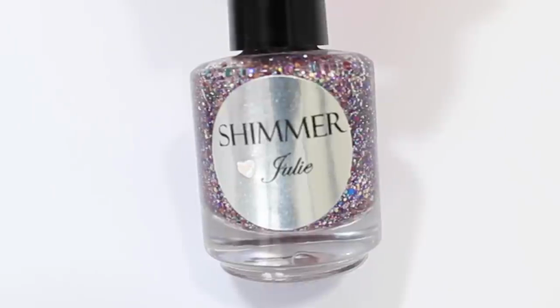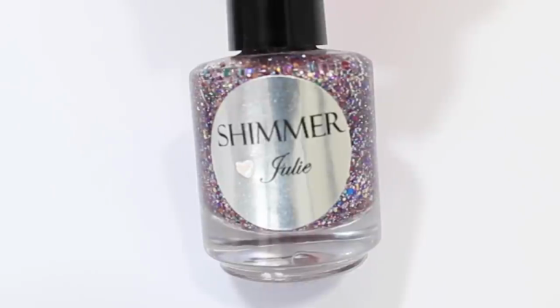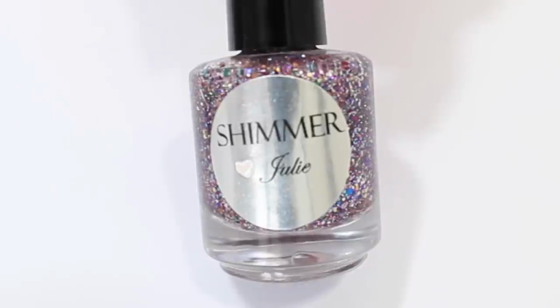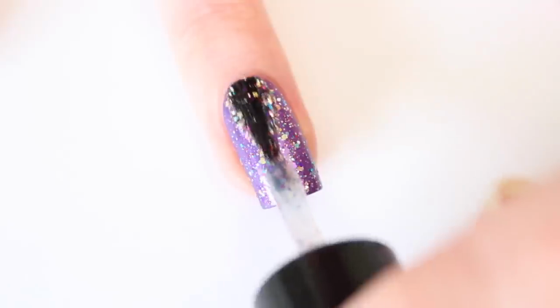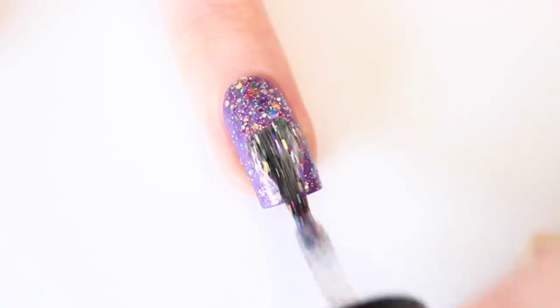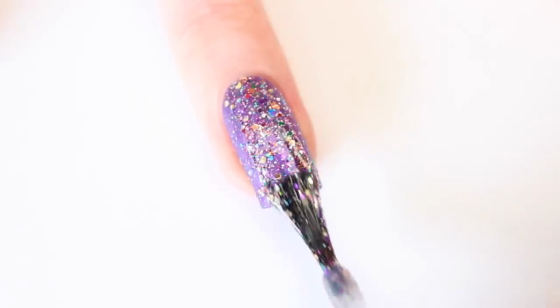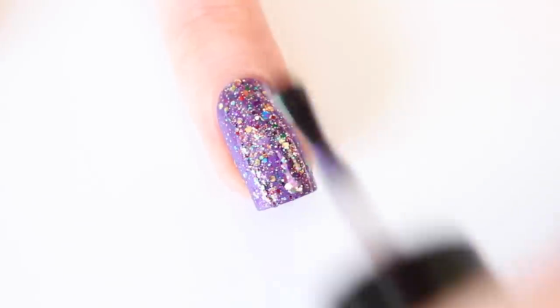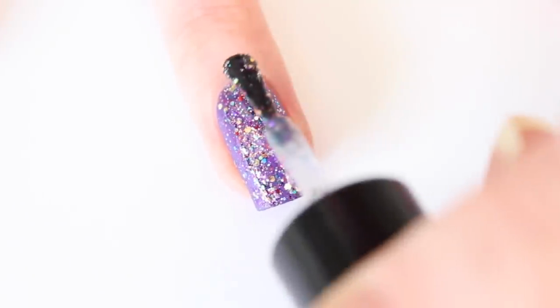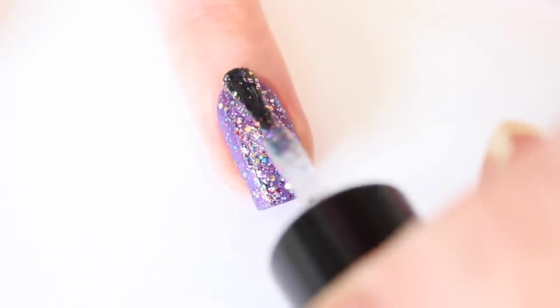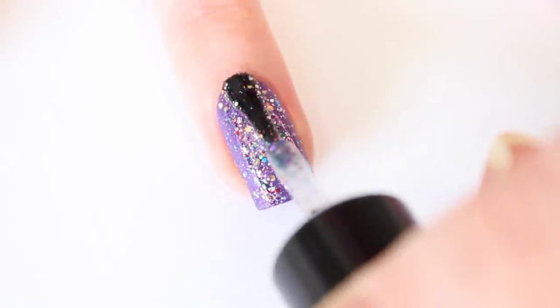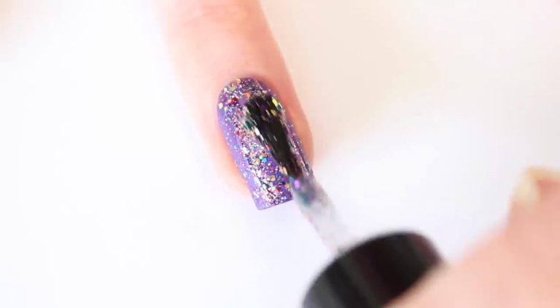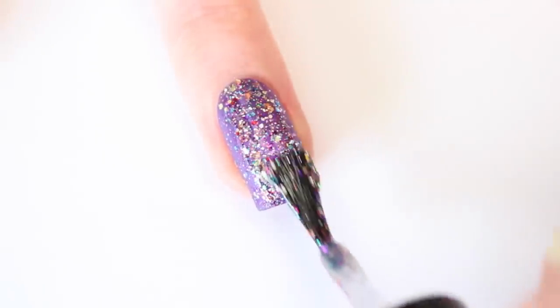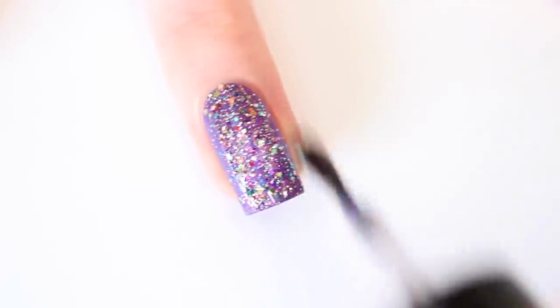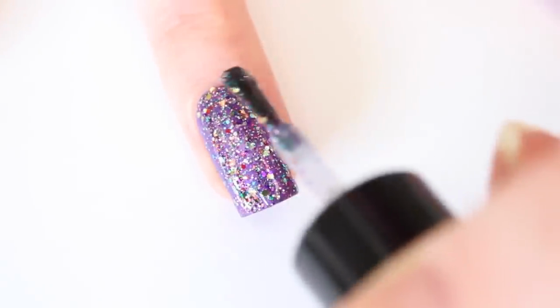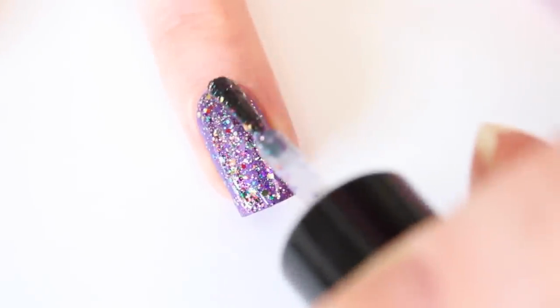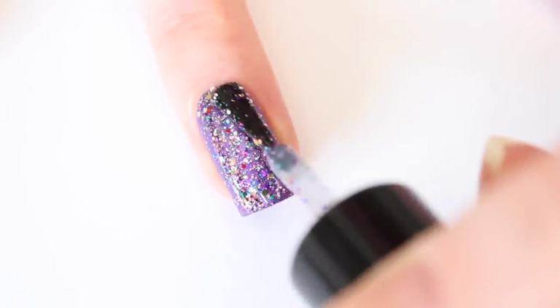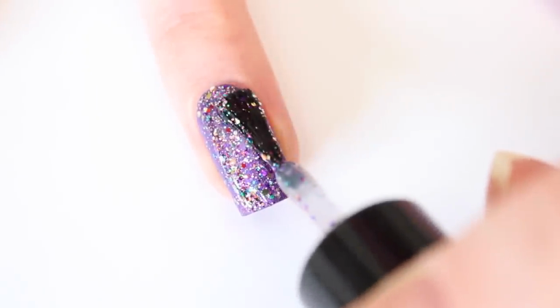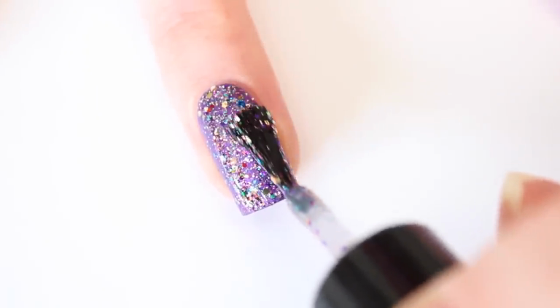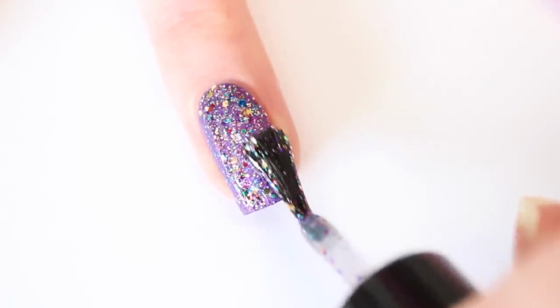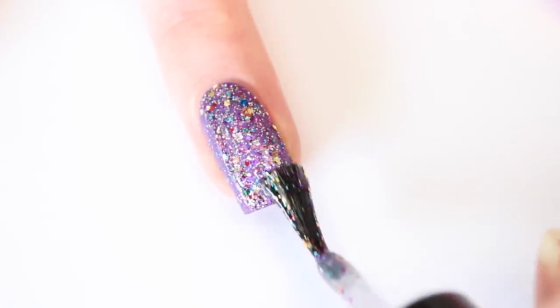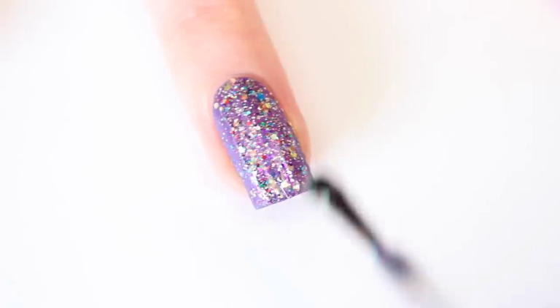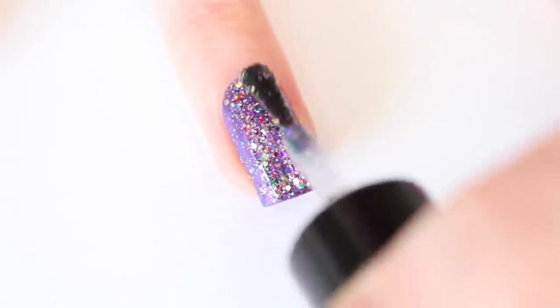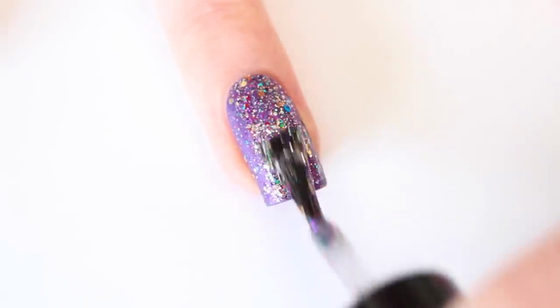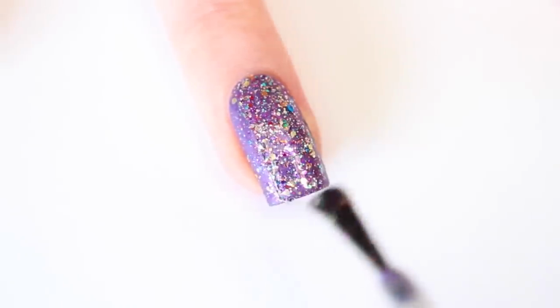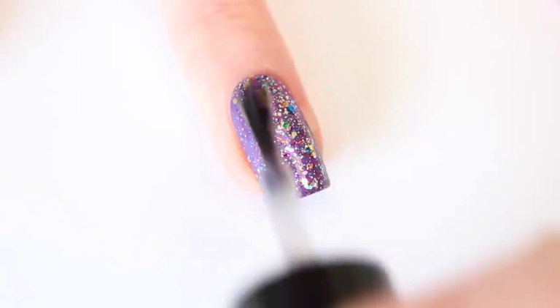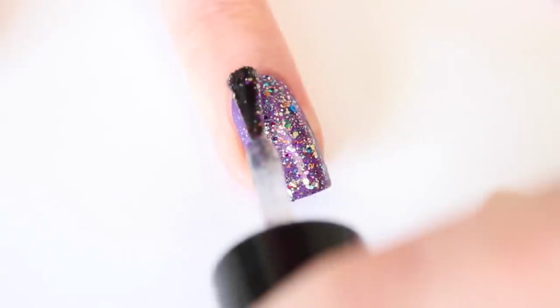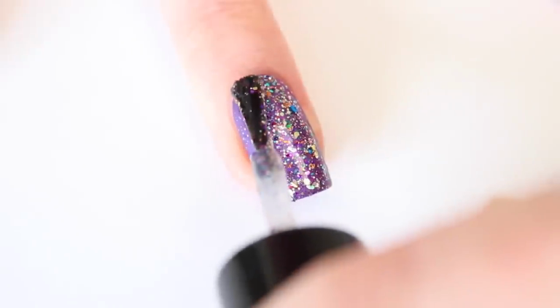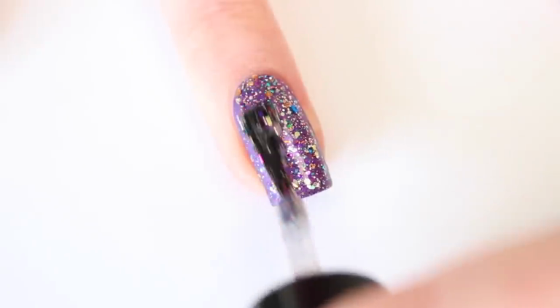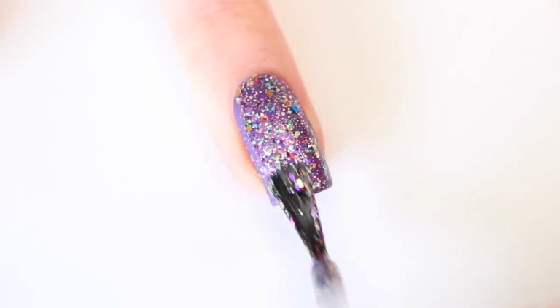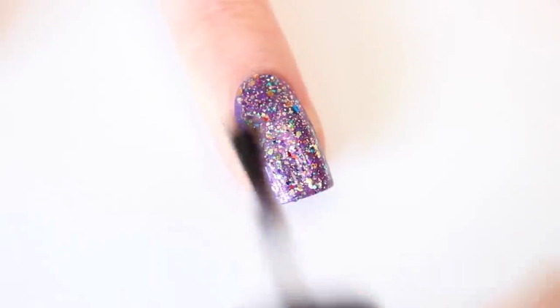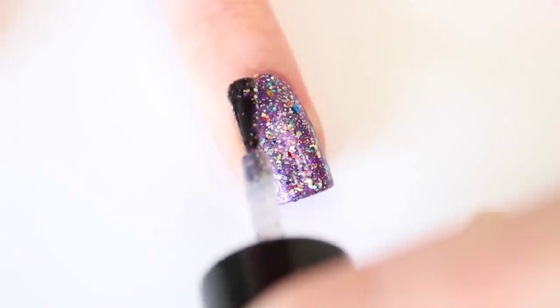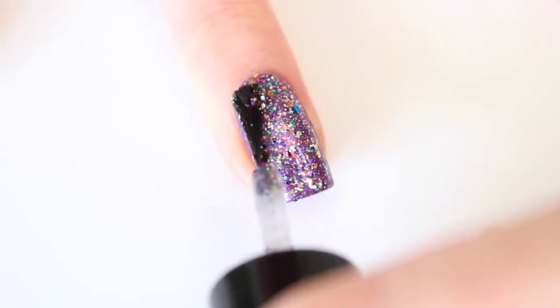I'm going to start by applying two layers of Shimmer Julie over a purple polish. When the polish is dry, I have a perfect glitter background.